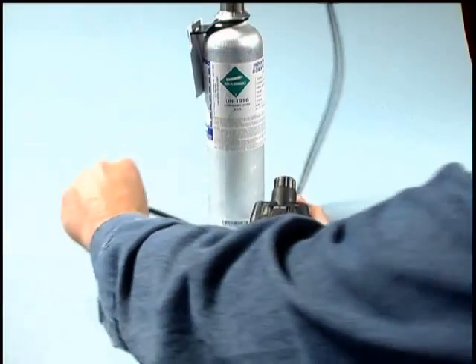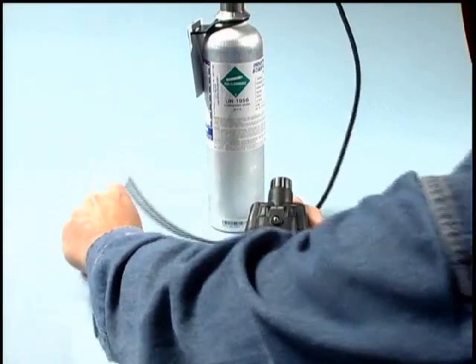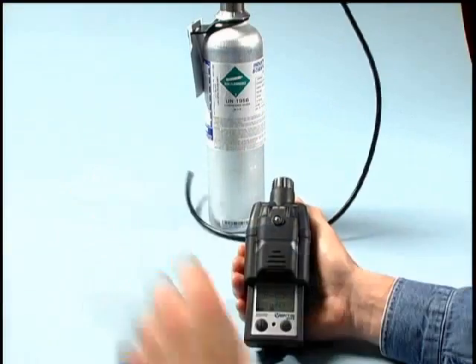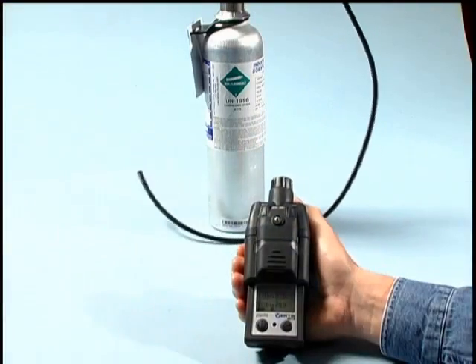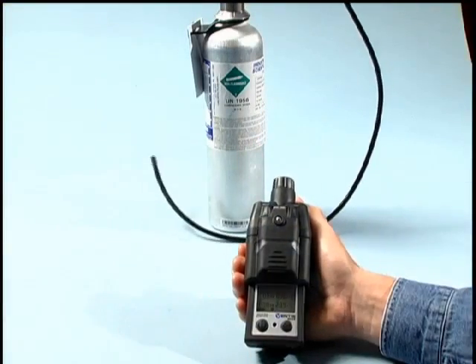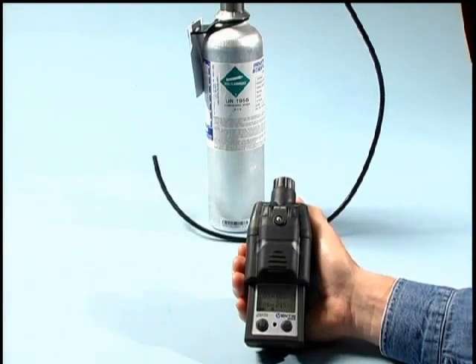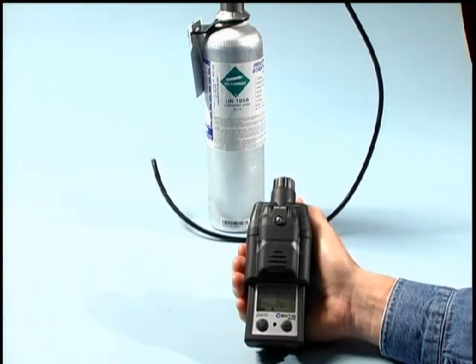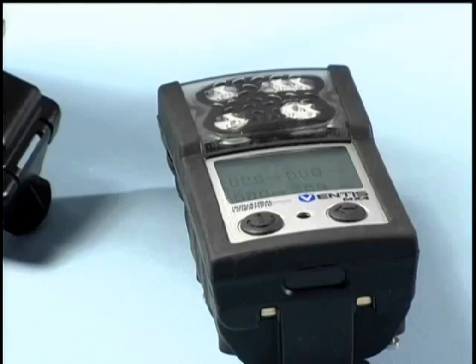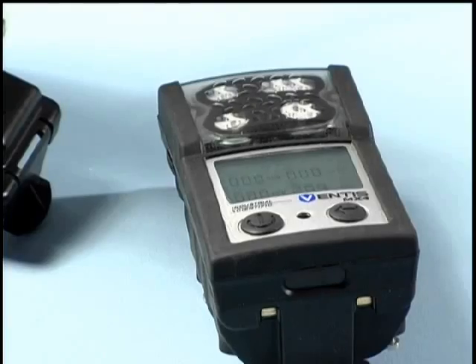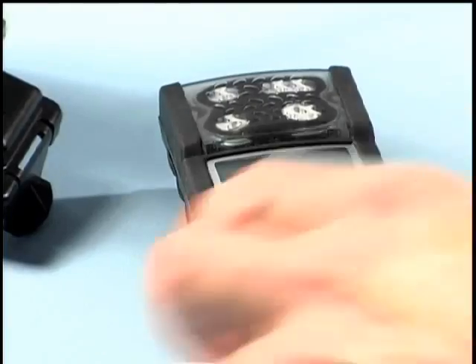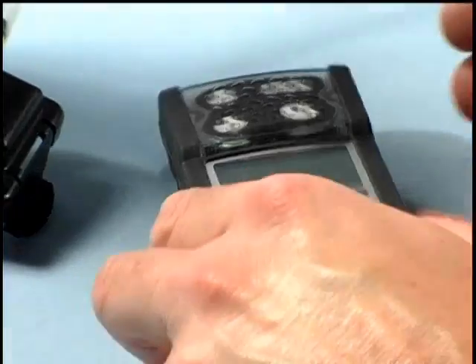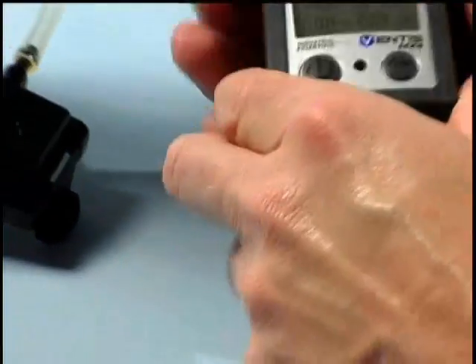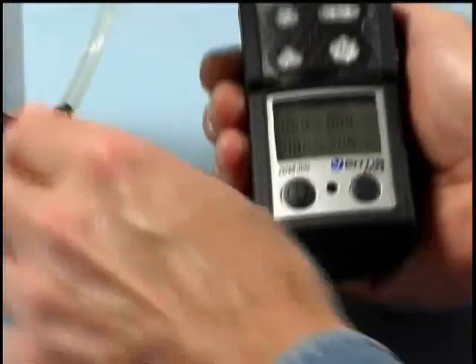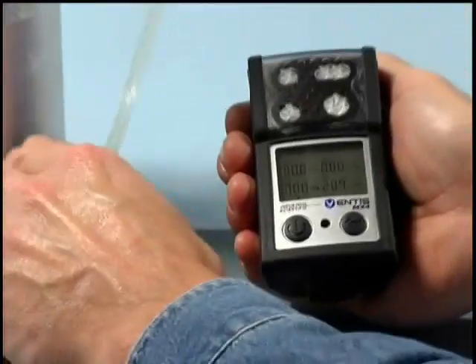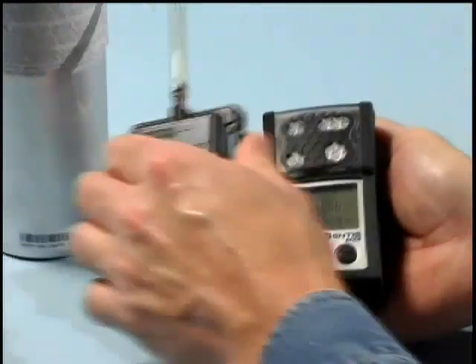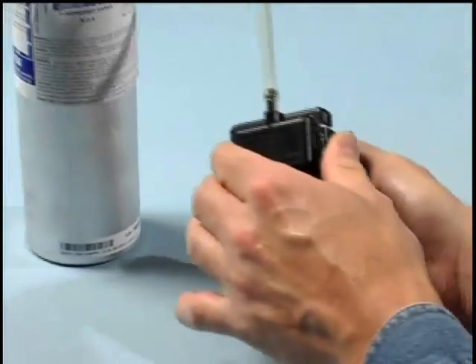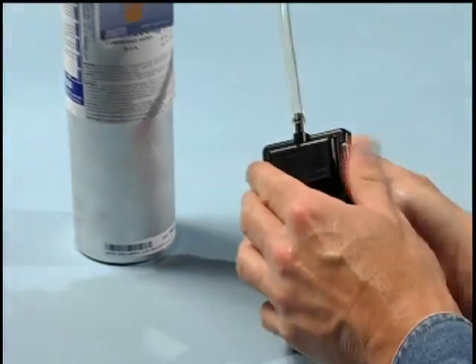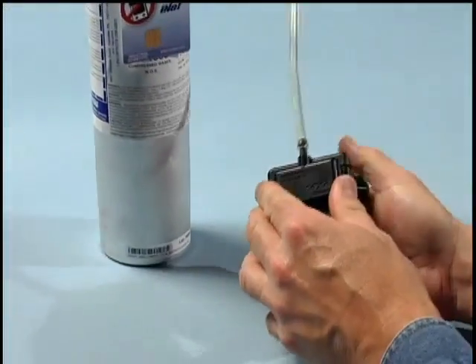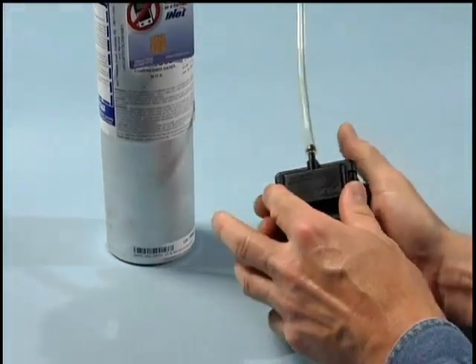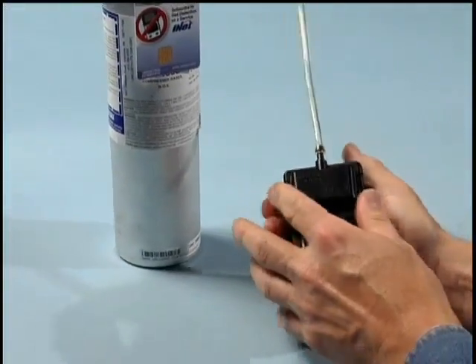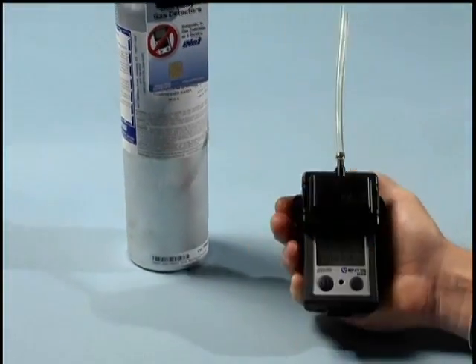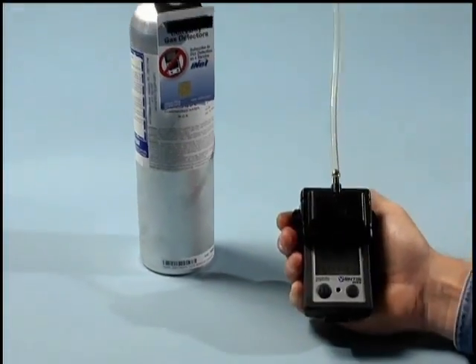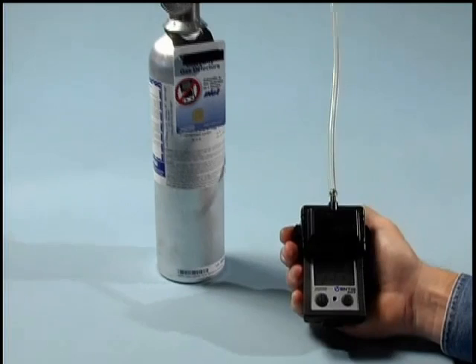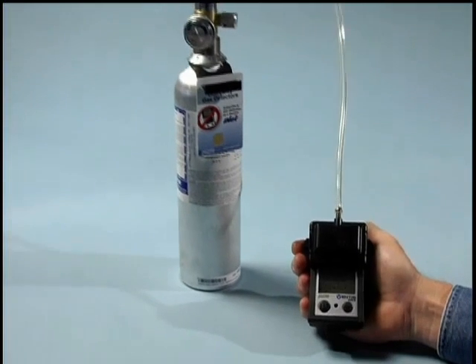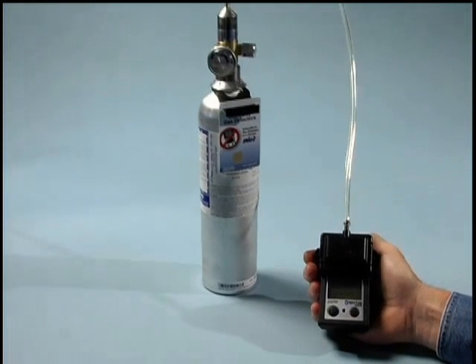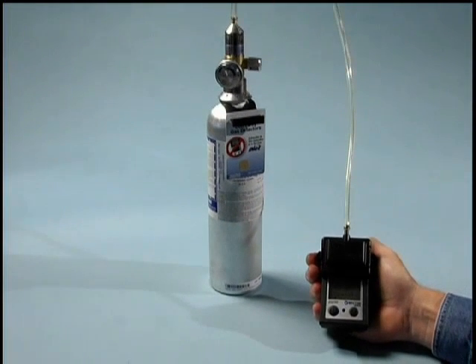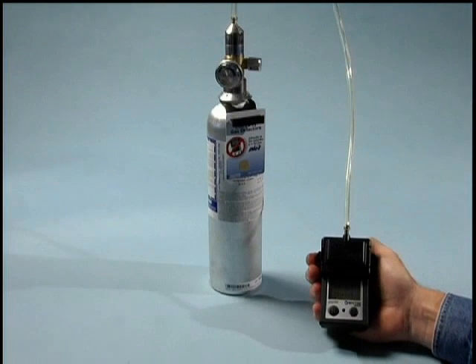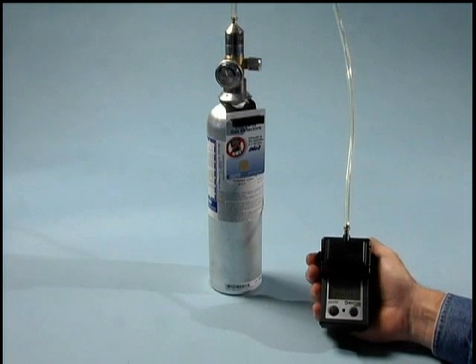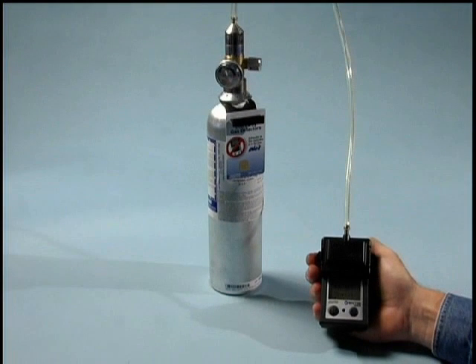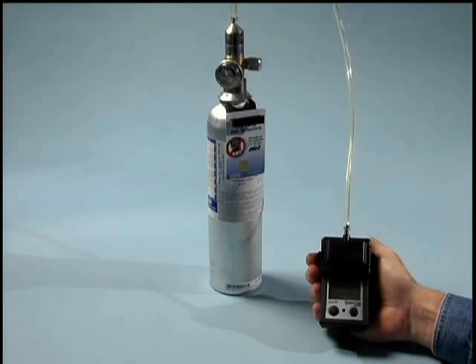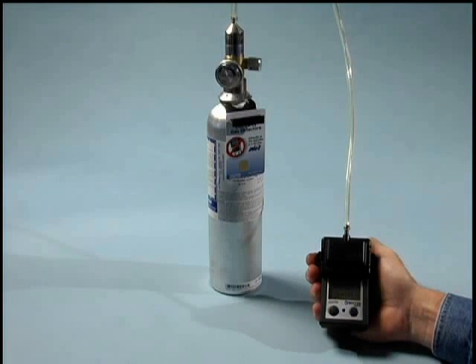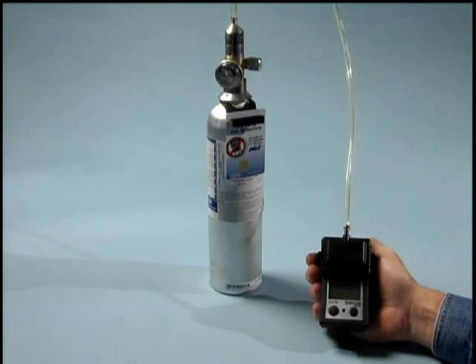For a diffusion Ventus MX4, the user will need to utilize a 1.5 liter per minute fixed flow regulator and the applicable Ventus MX4 calibration cup. Other than that, the procedure is exactly the same.